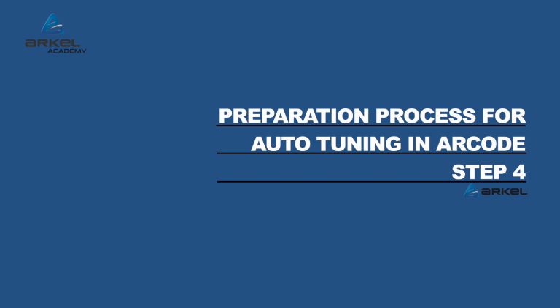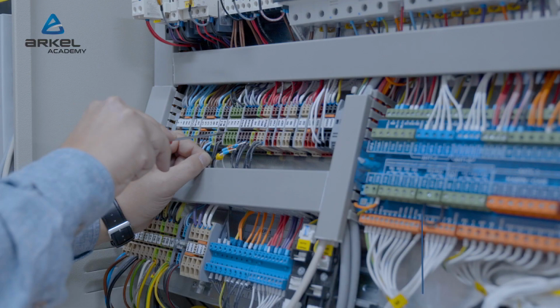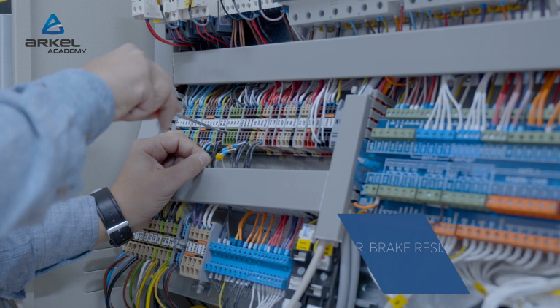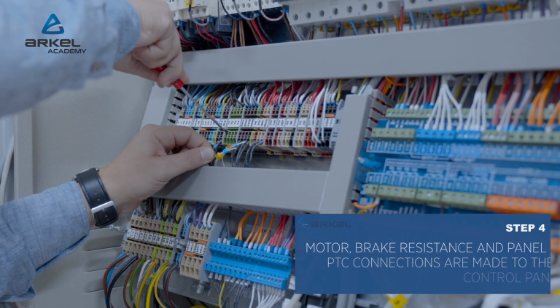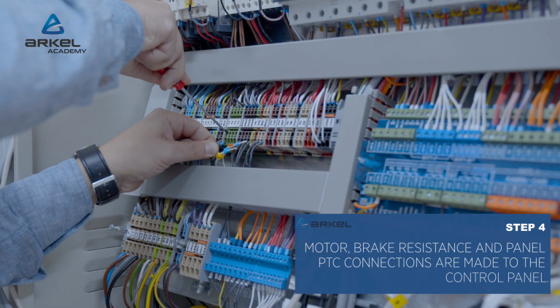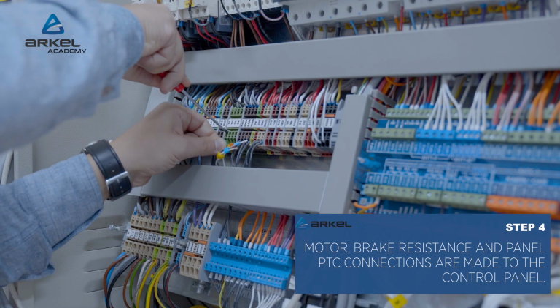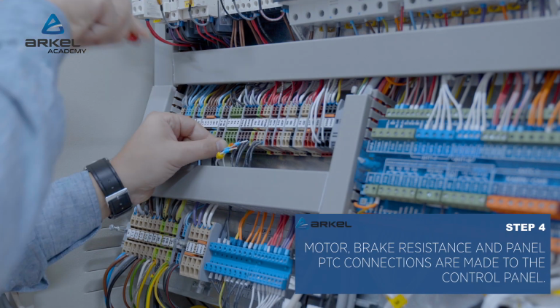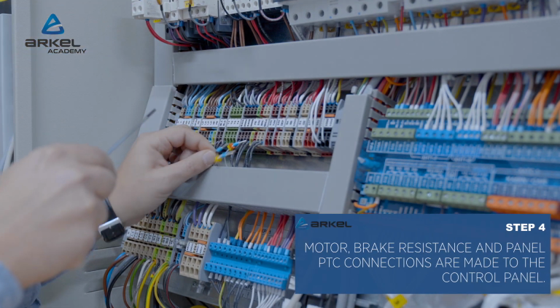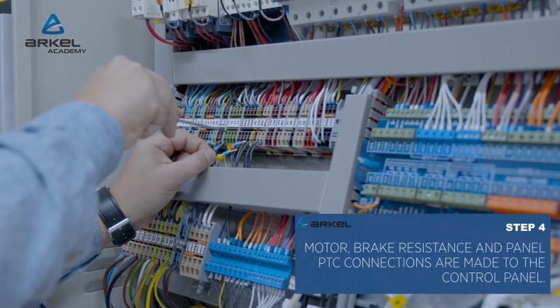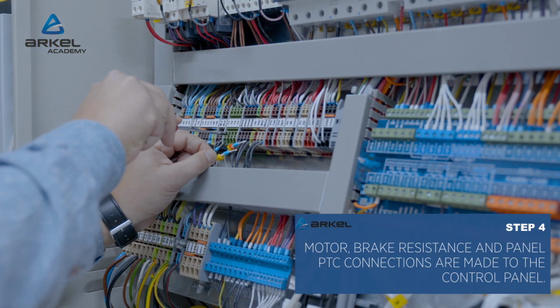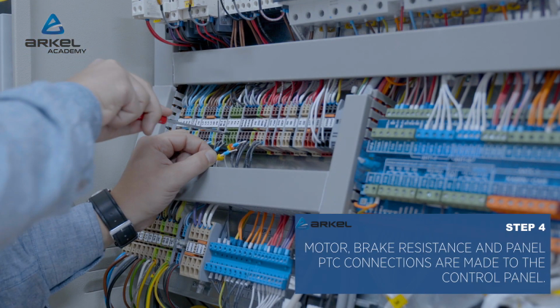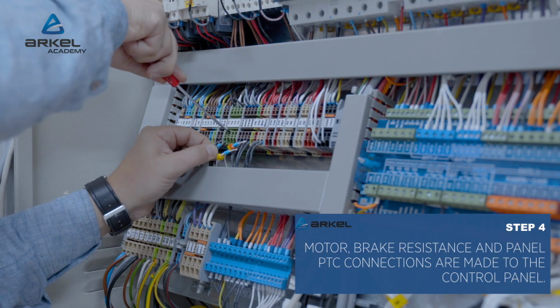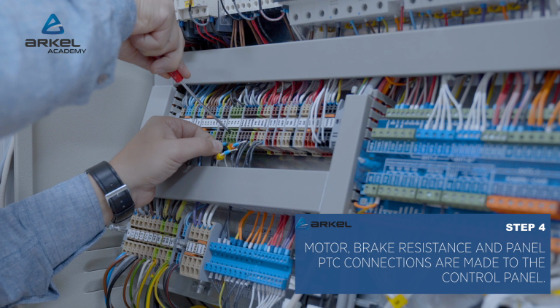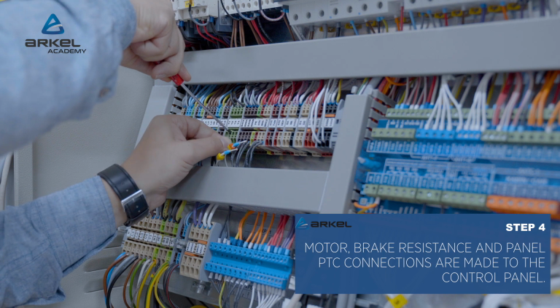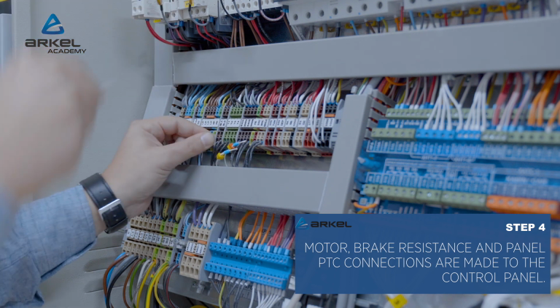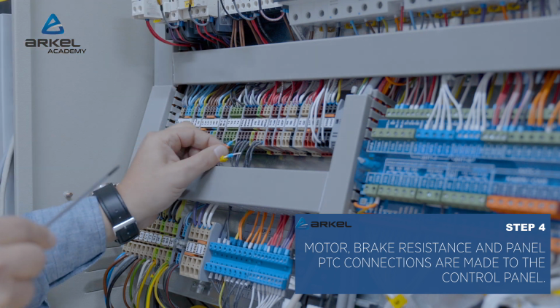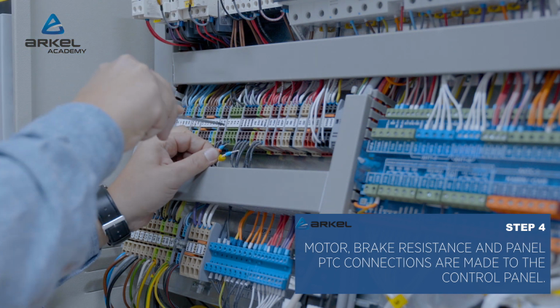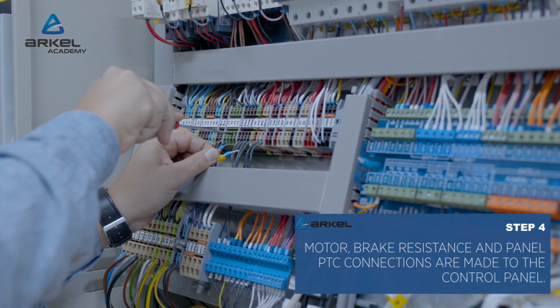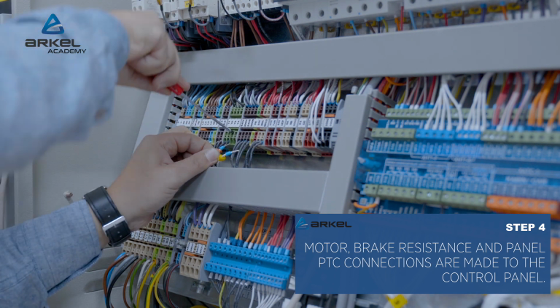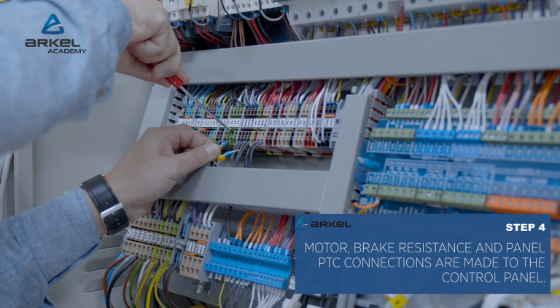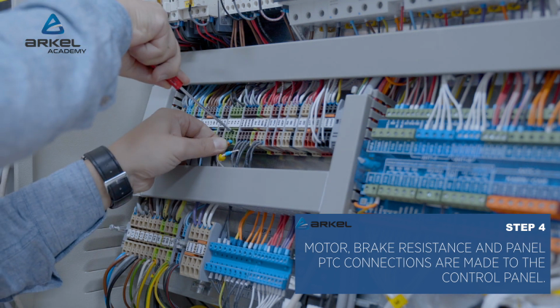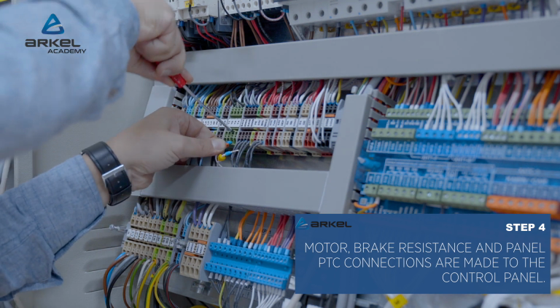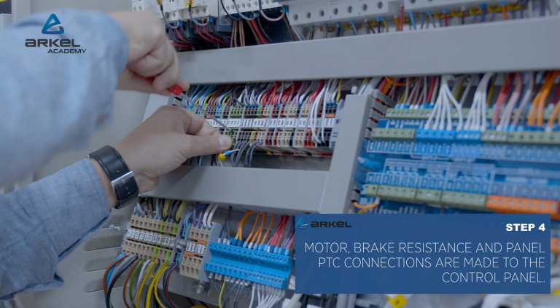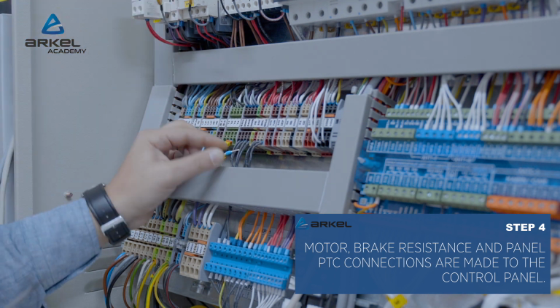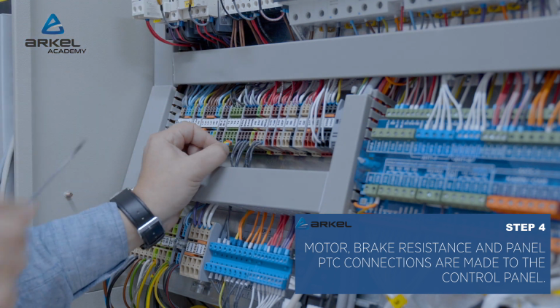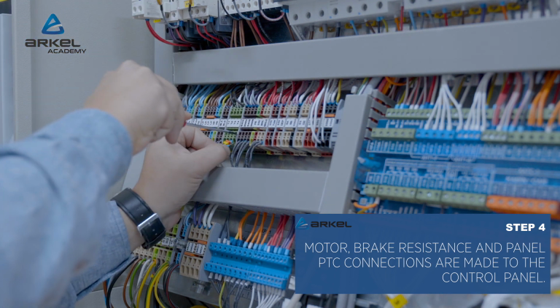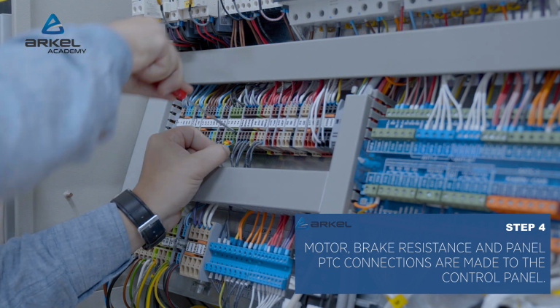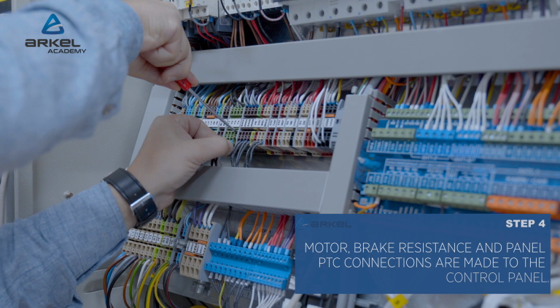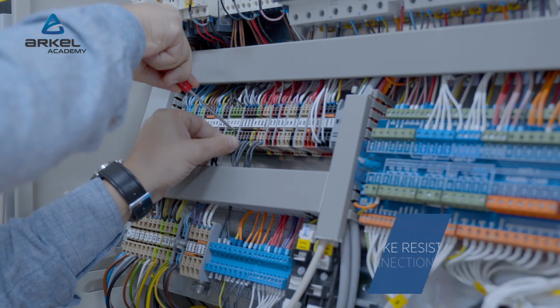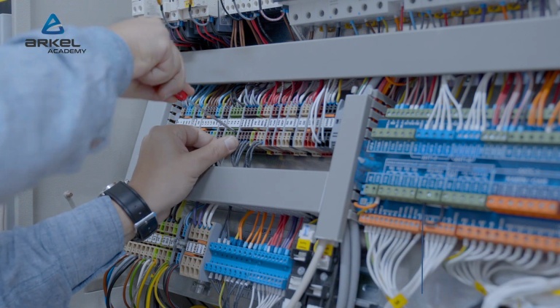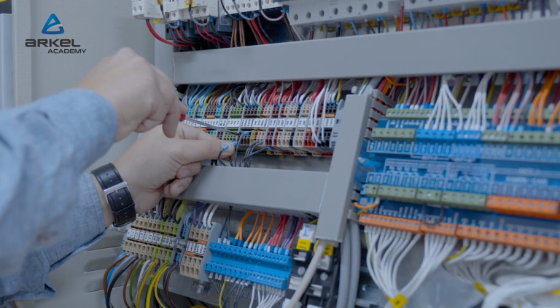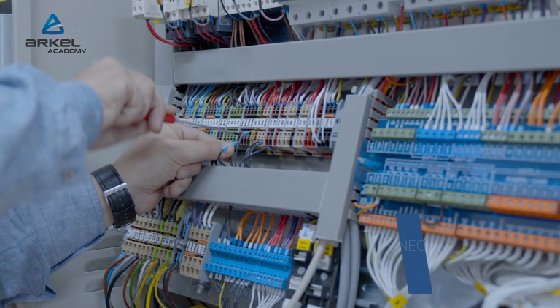Motor, brake resistance and their PTCs, brake ends, motor brake monitoring switches, motor fan, and if available, battery case connections are made to the control panel.